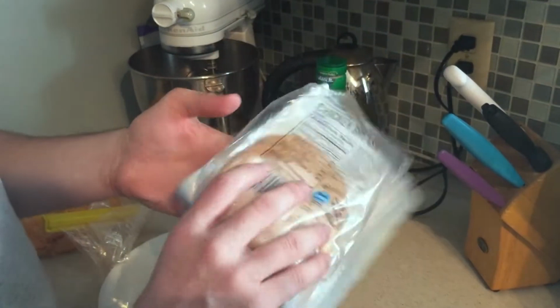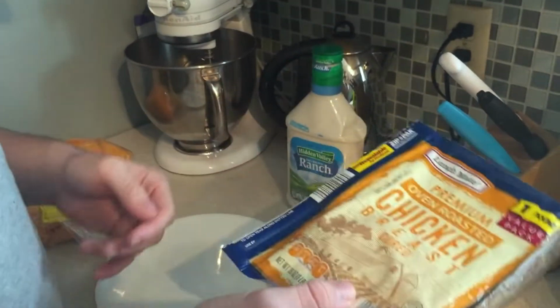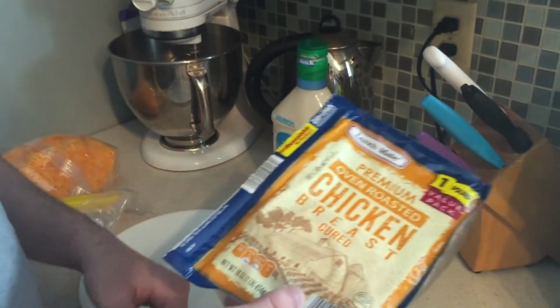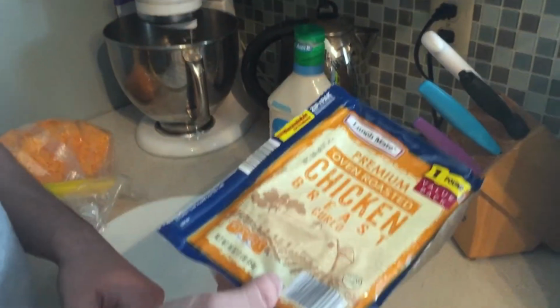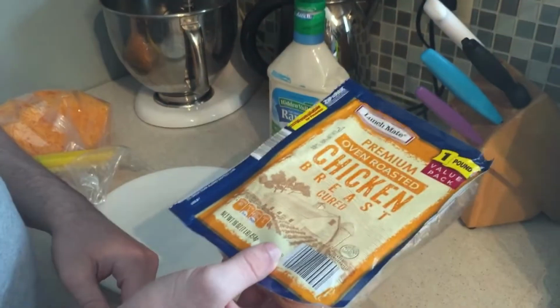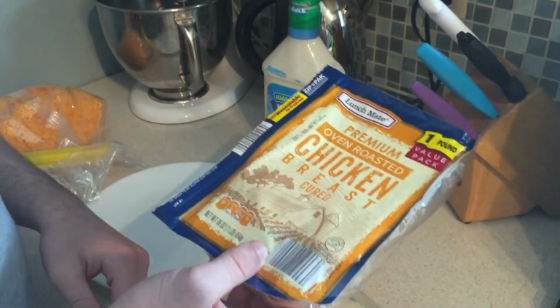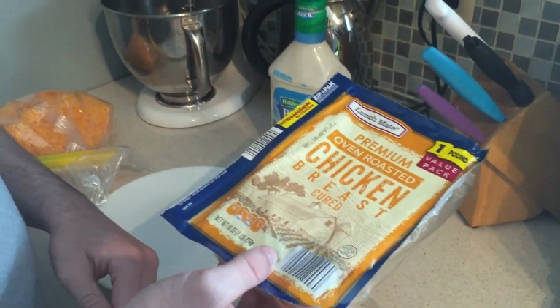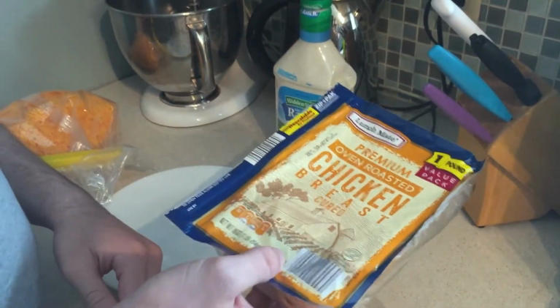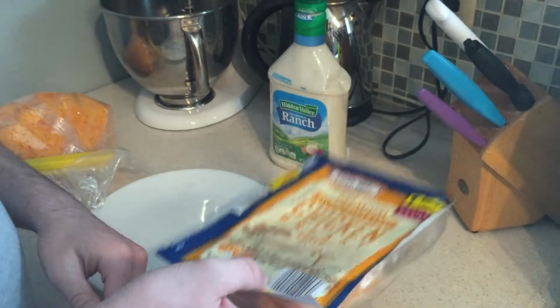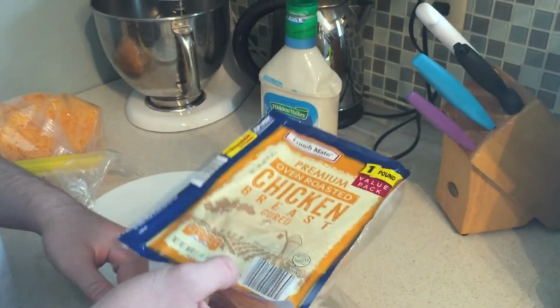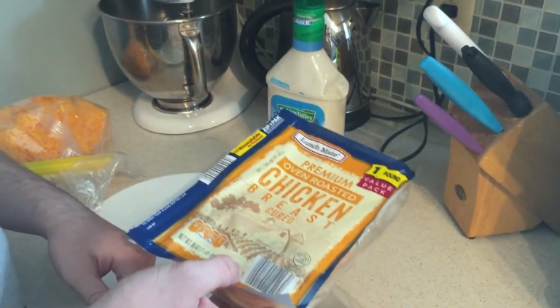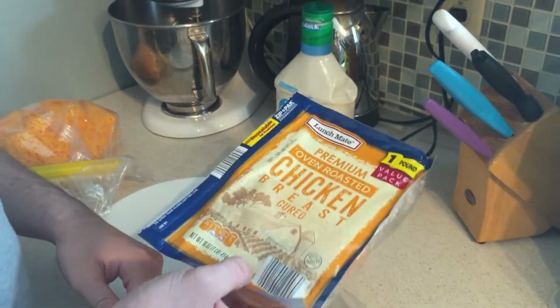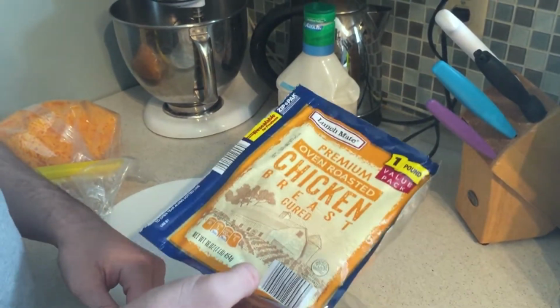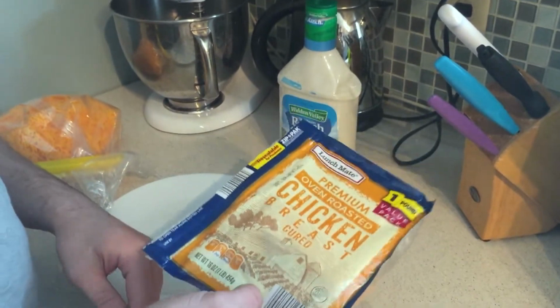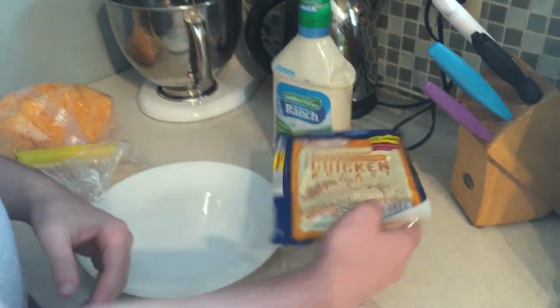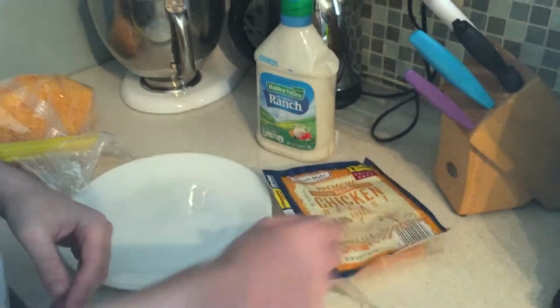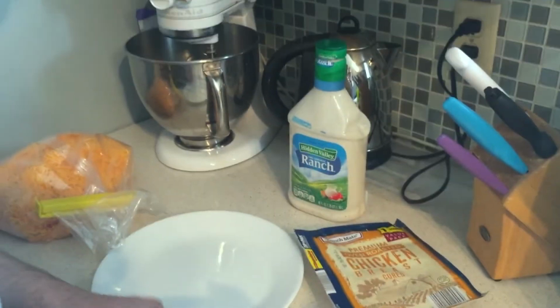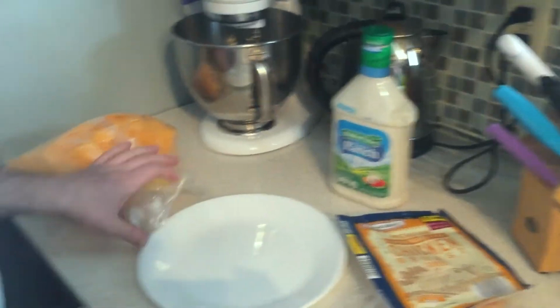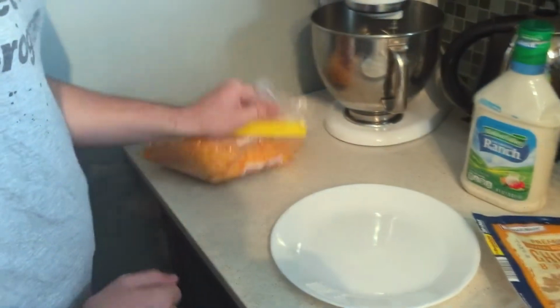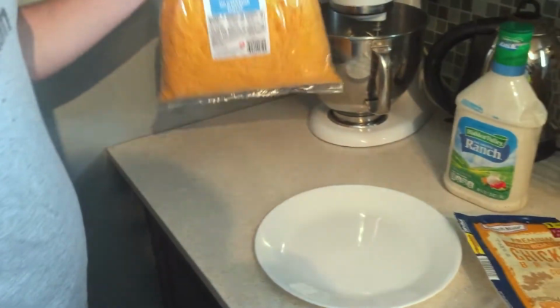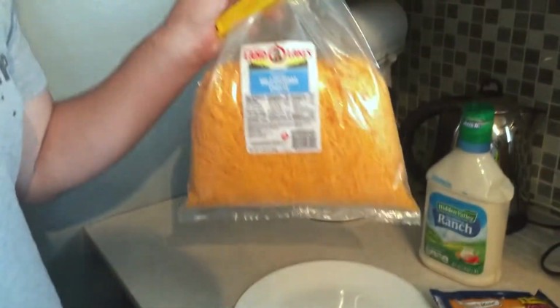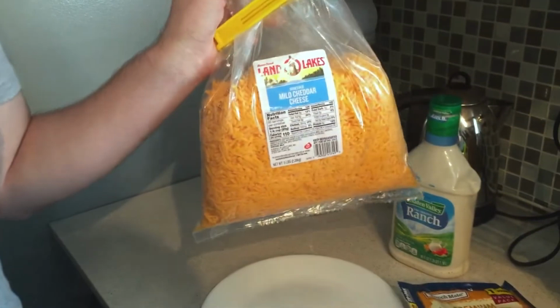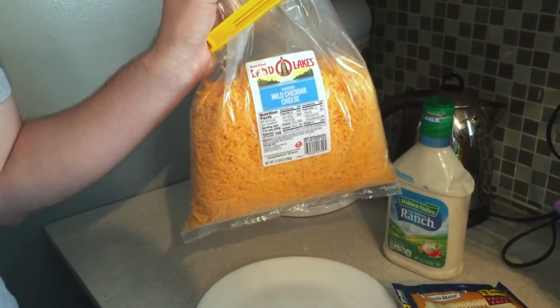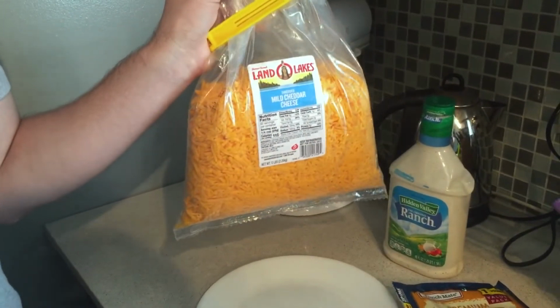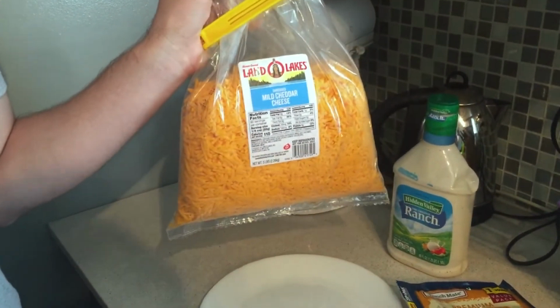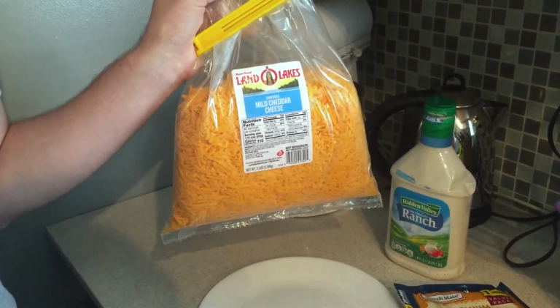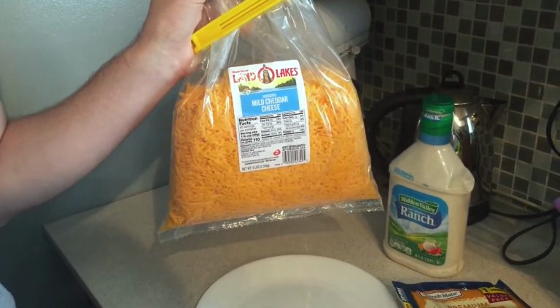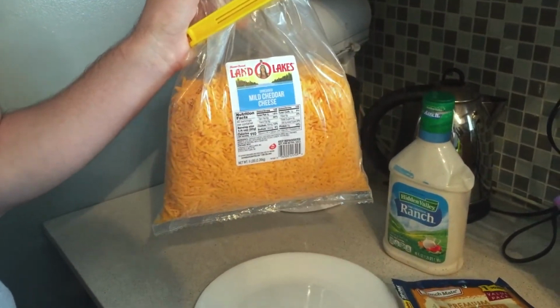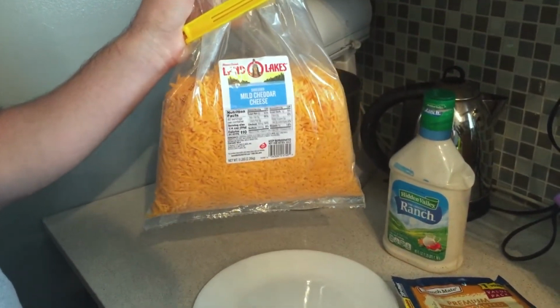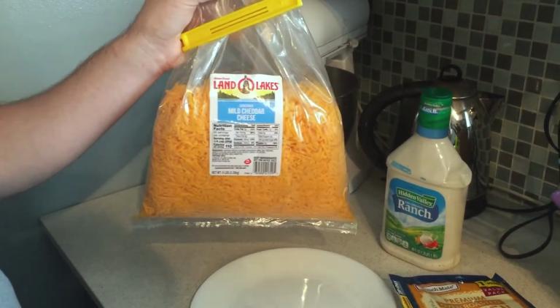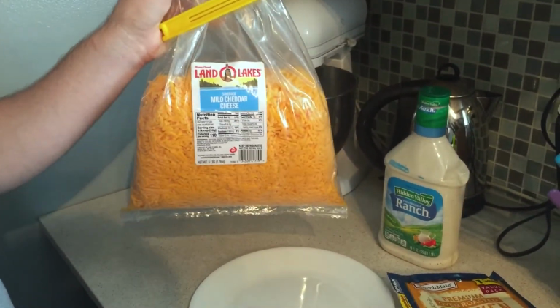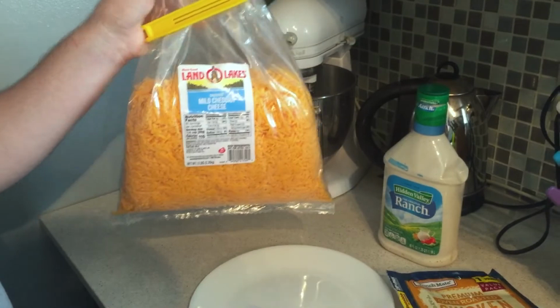The chicken can be substituted with any sandwich meat or even normal meat, especially pepperoni. The next ingredient is cheese, and the cheese cannot be substituted. Cheddar is recommended.